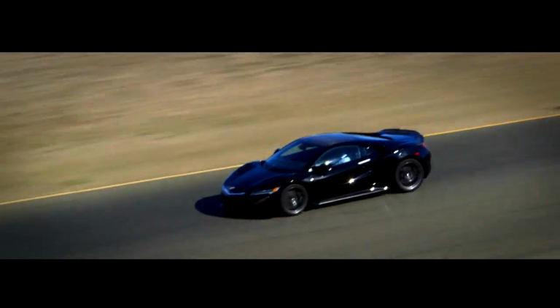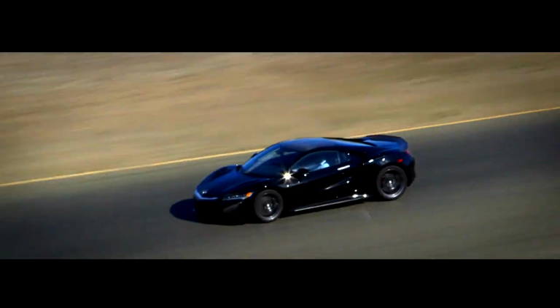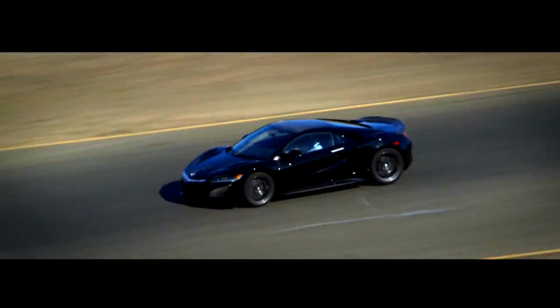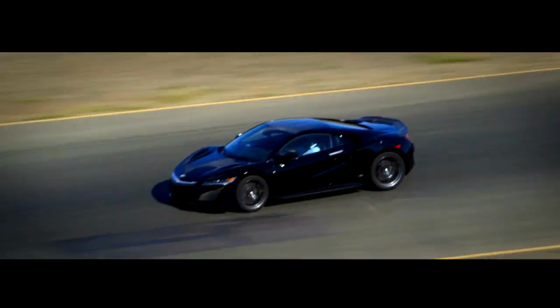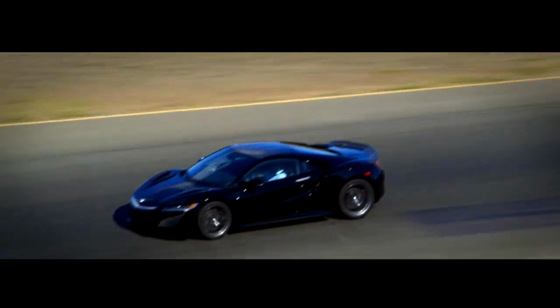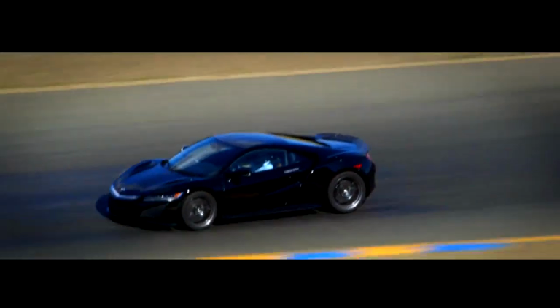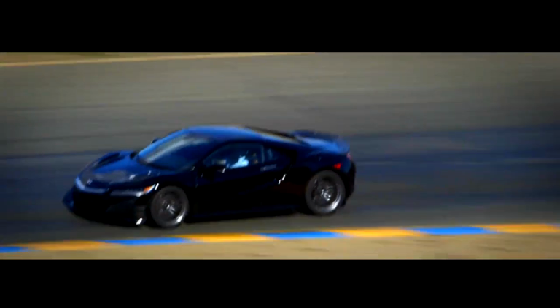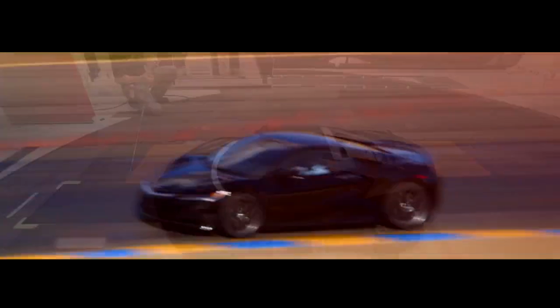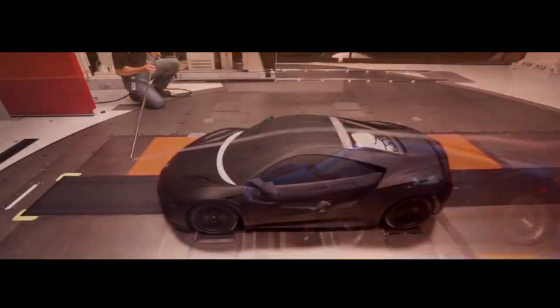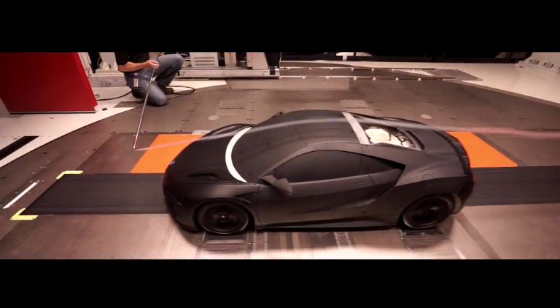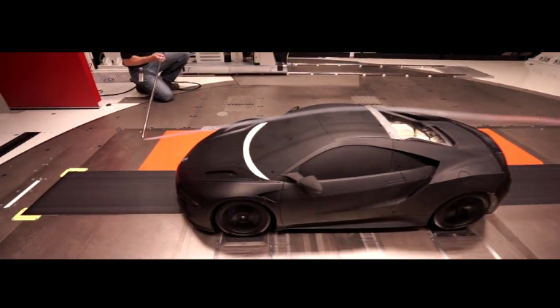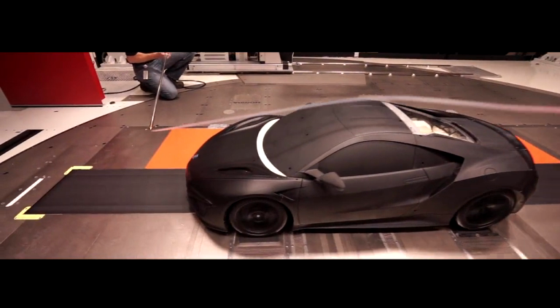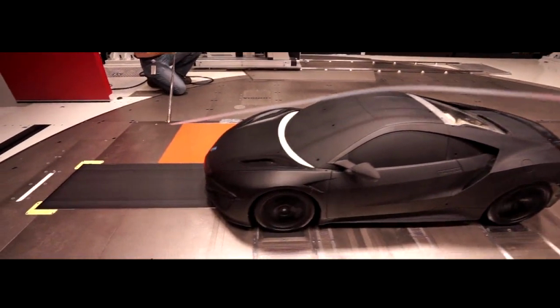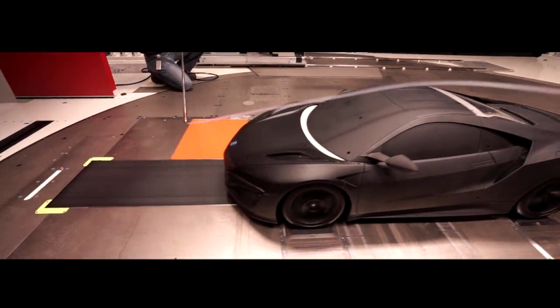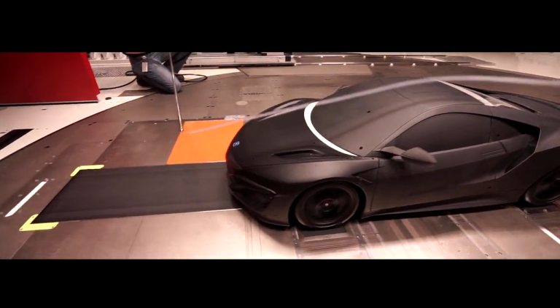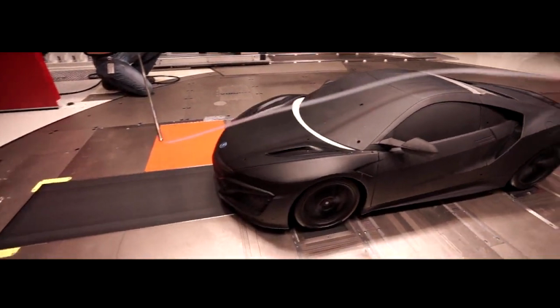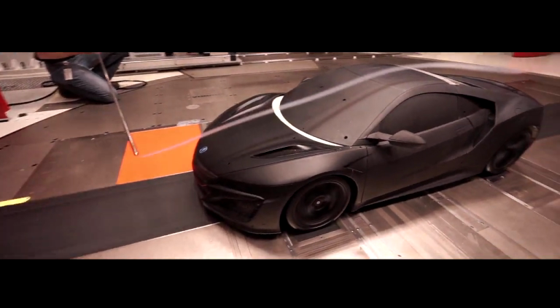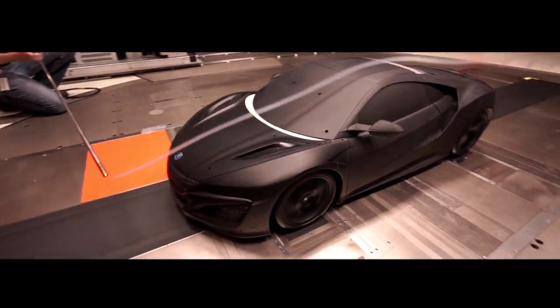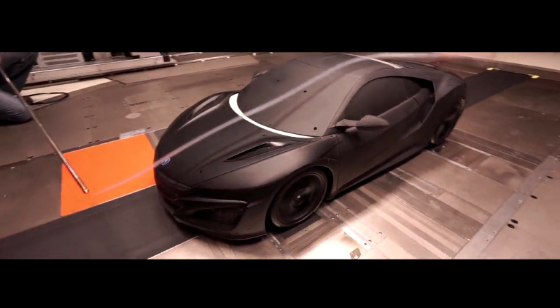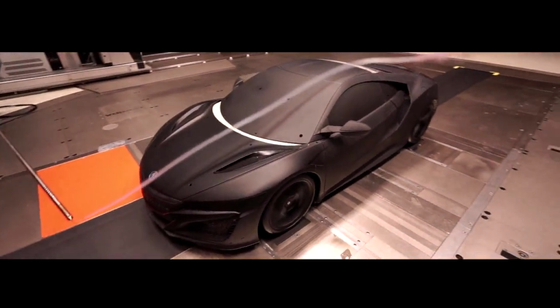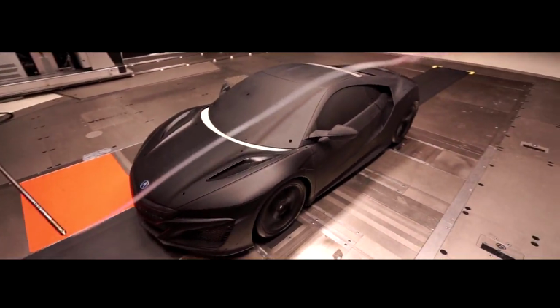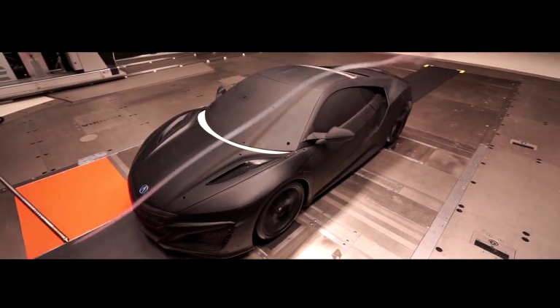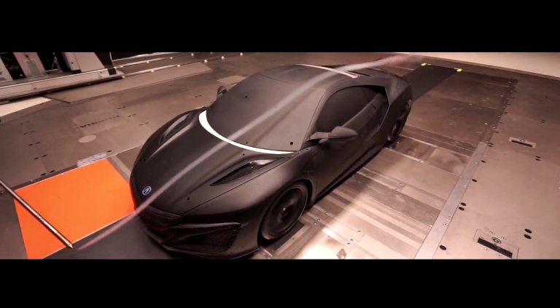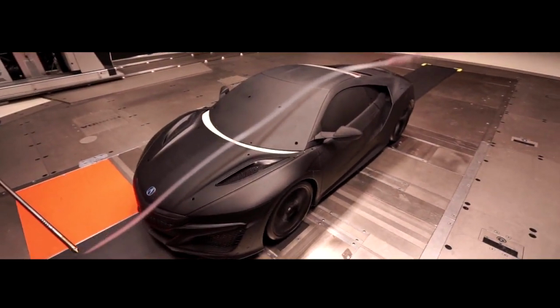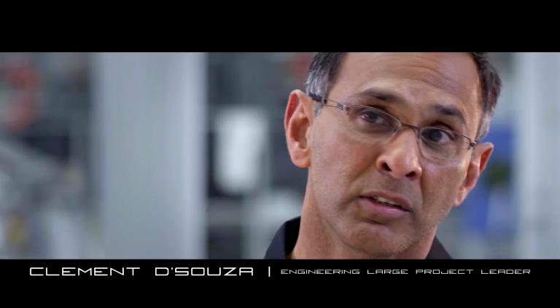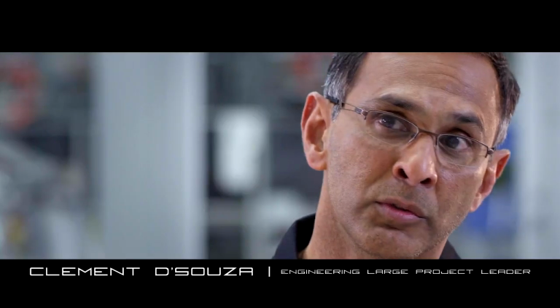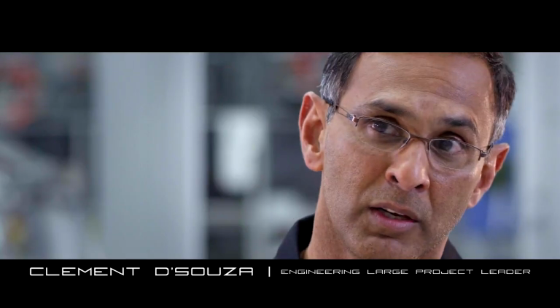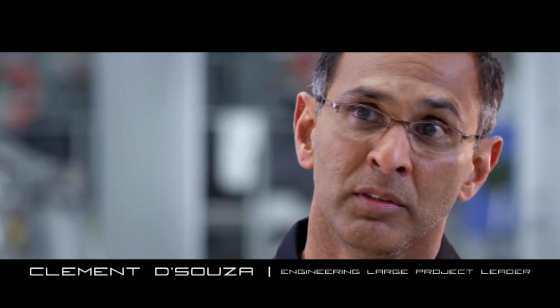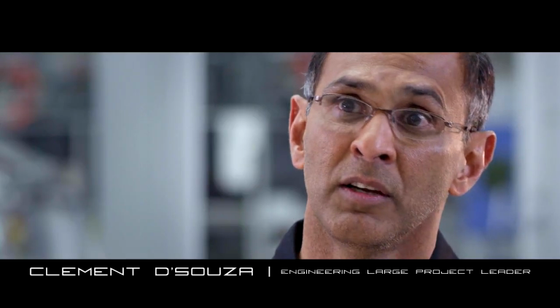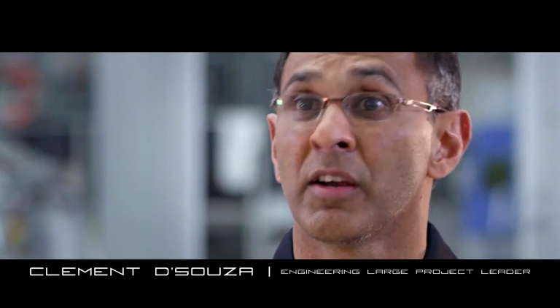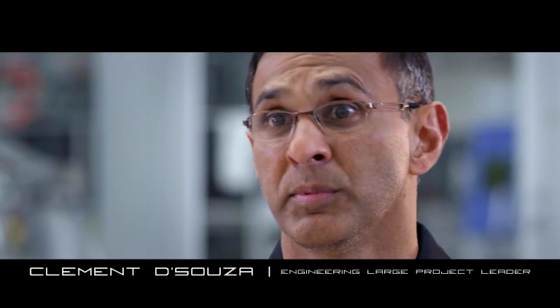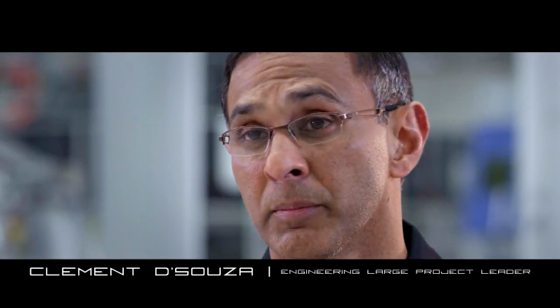When we embarked on this project, we said, what did we want this car to be? What we ended up realizing is a new level of craftsmanship.